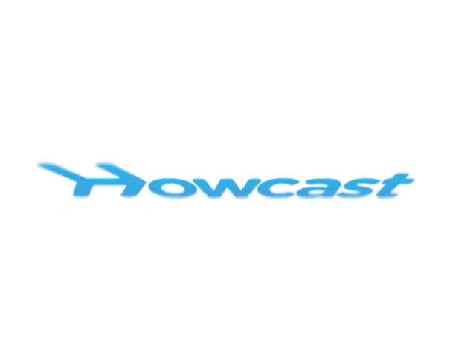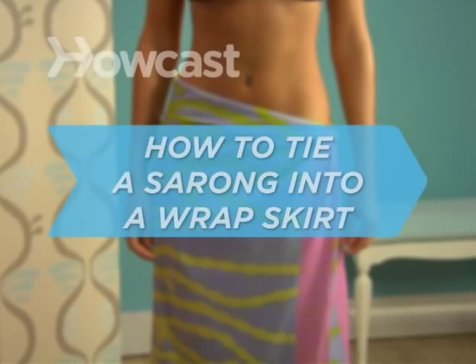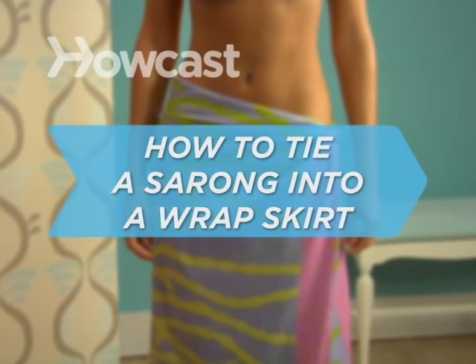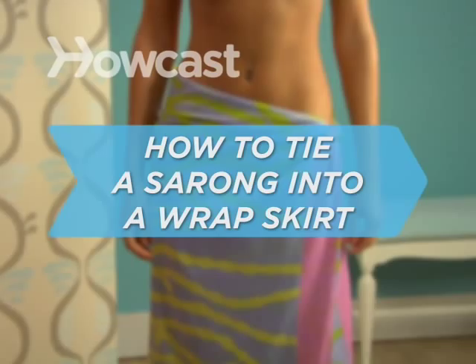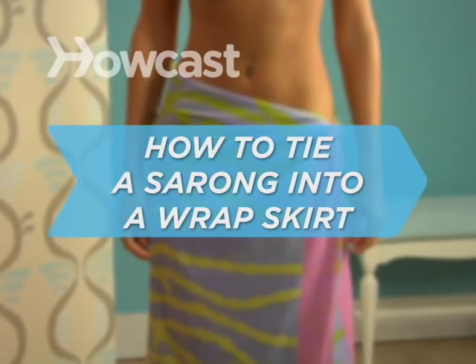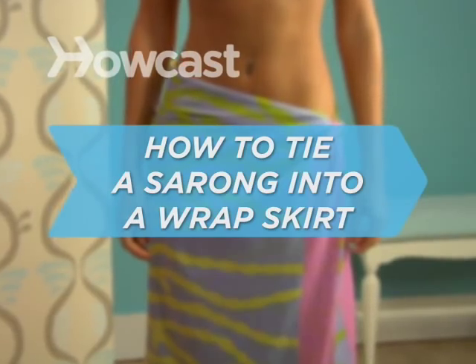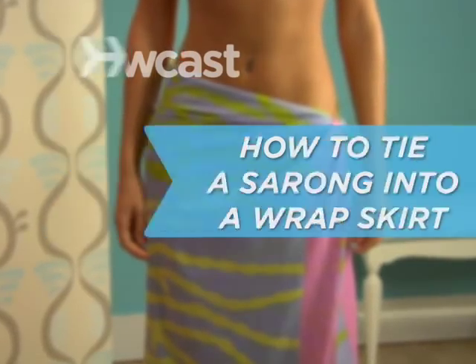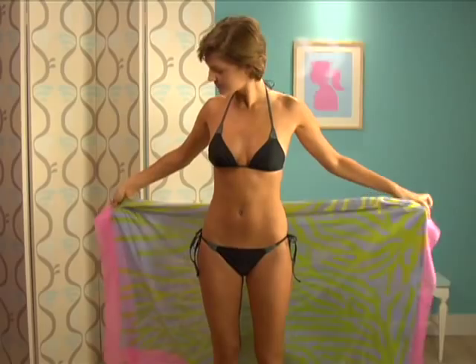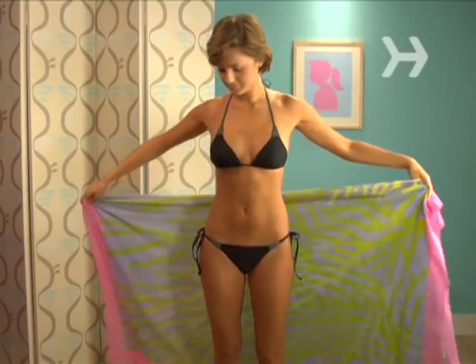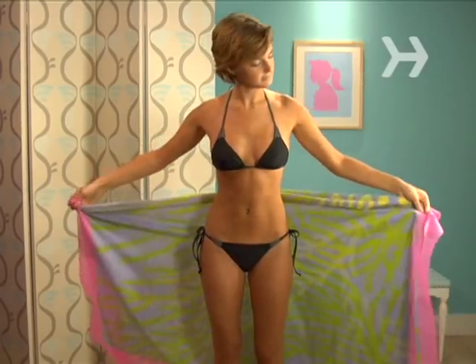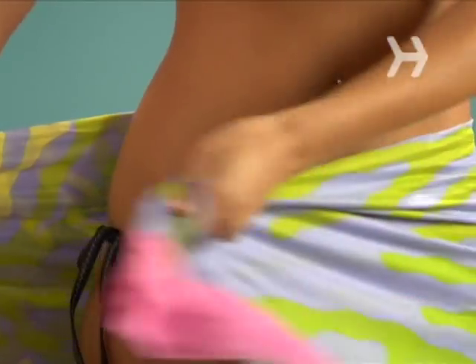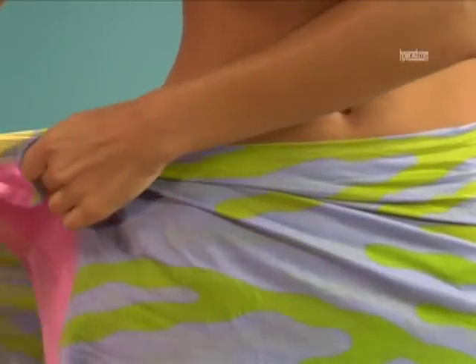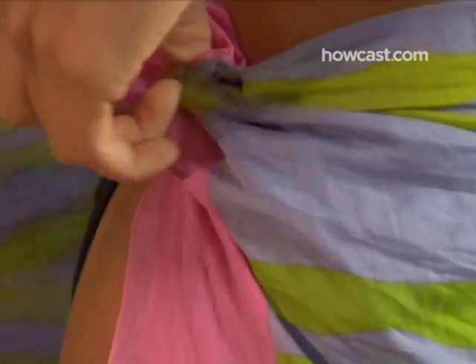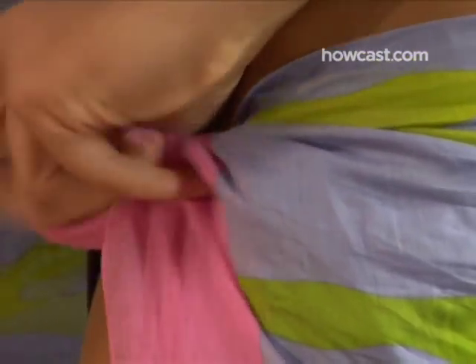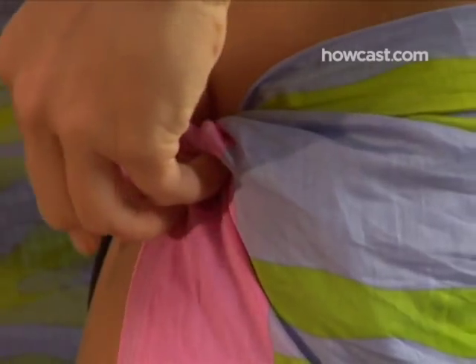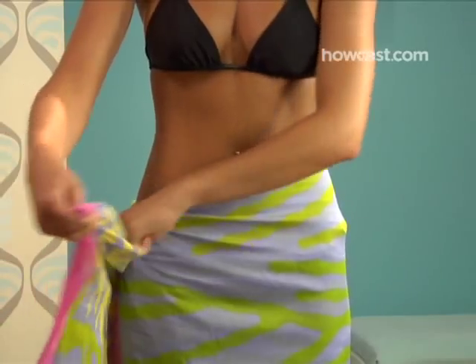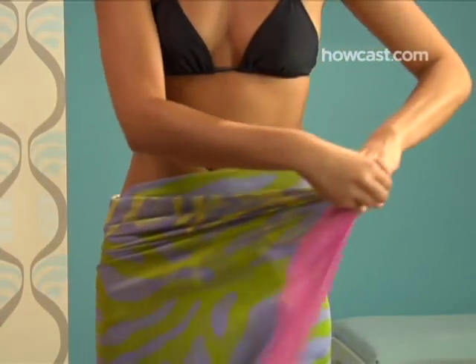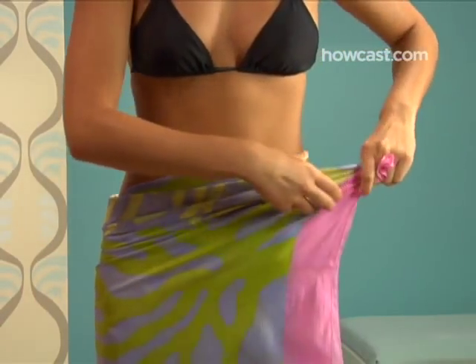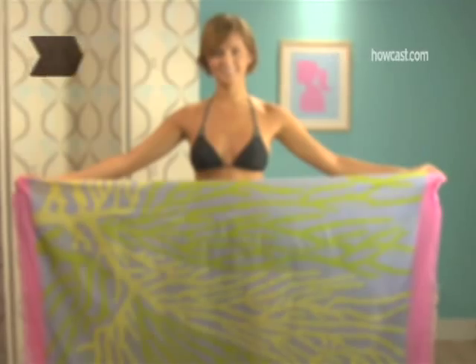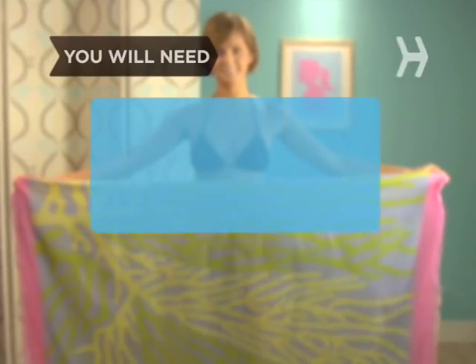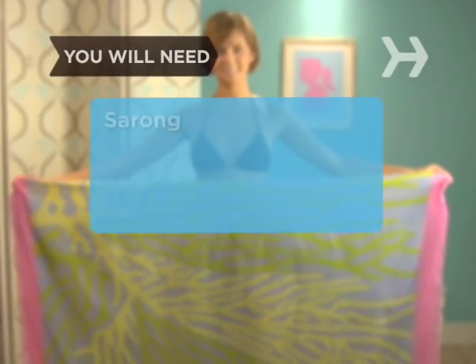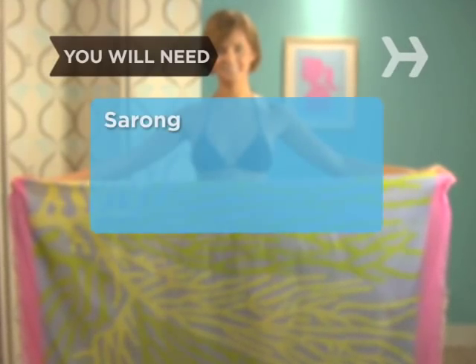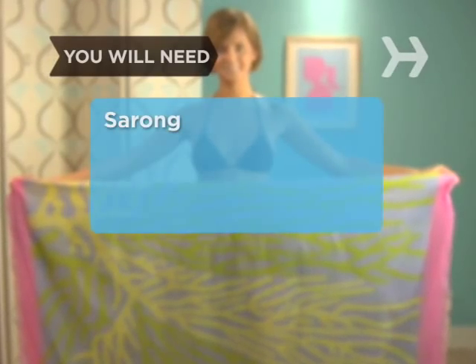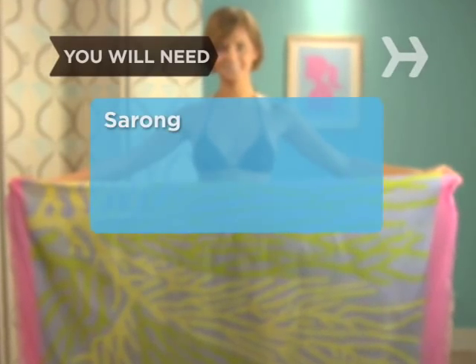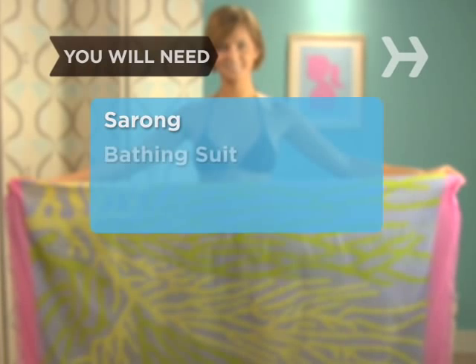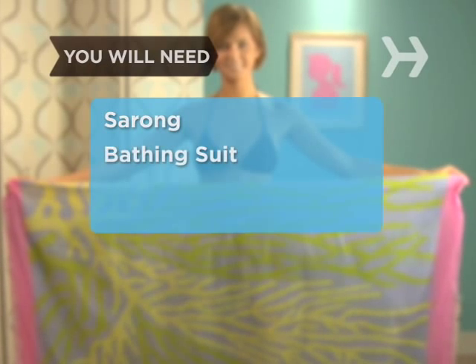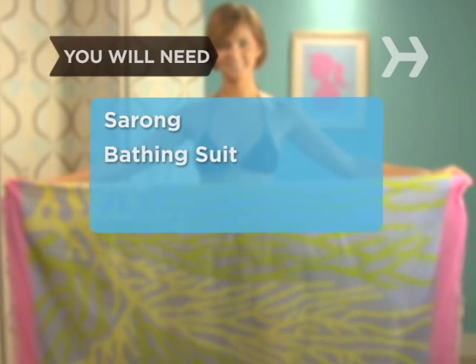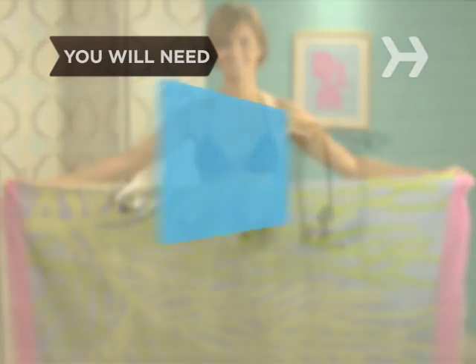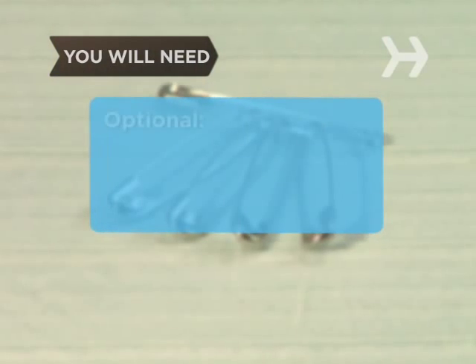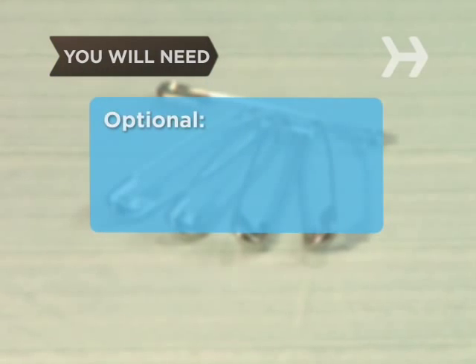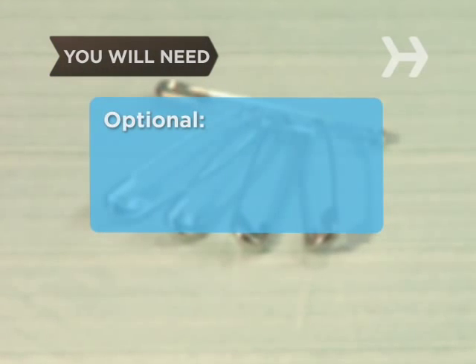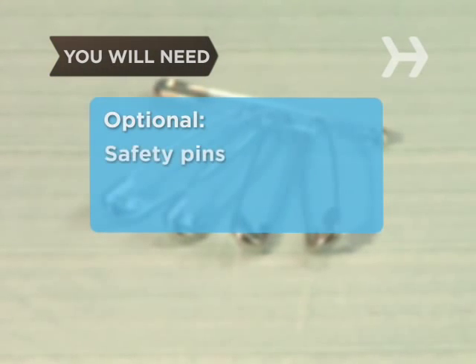How to tie a sarong into a simple wrap skirt. There's something so right about a sarong, especially on the beach. You will need a sarong and a two-piece bathing suit, and safety pins.